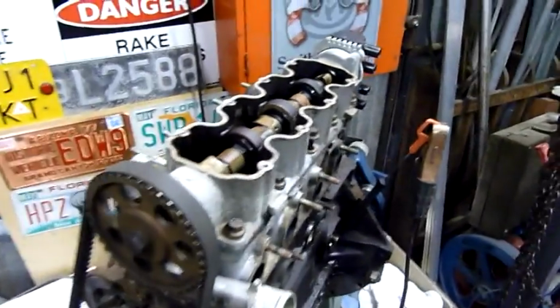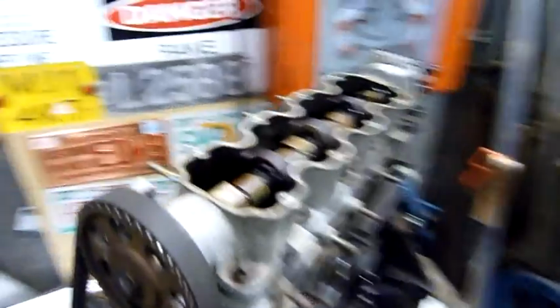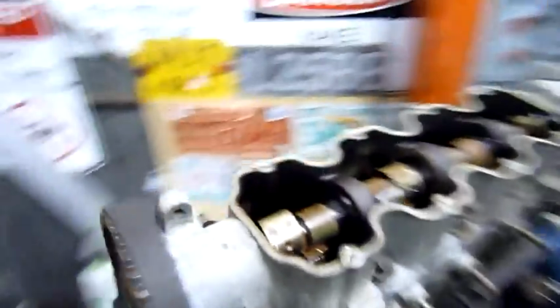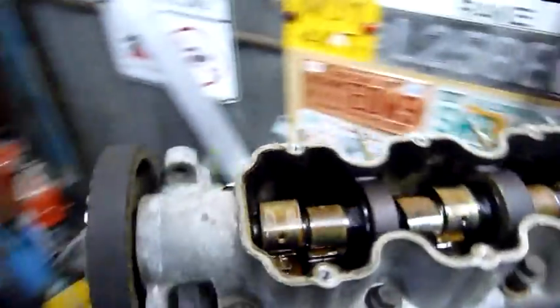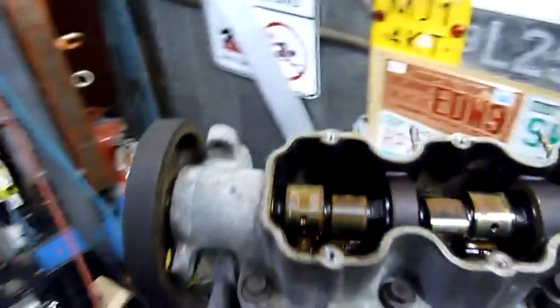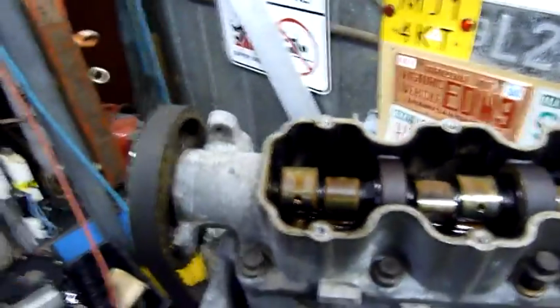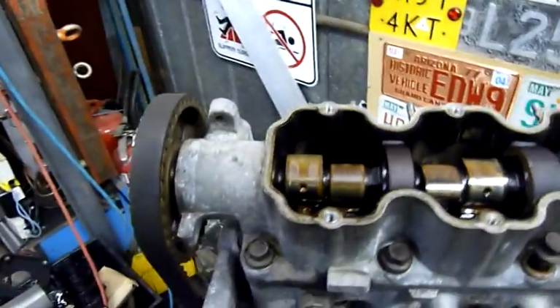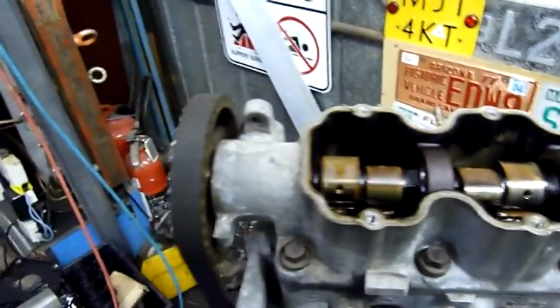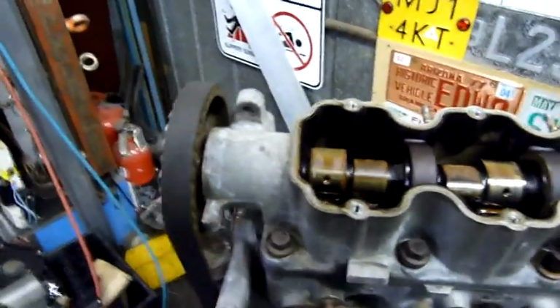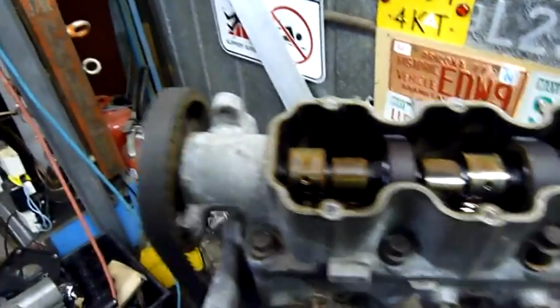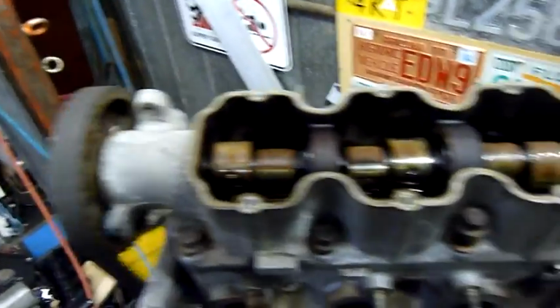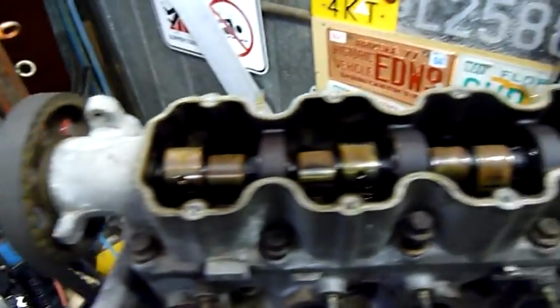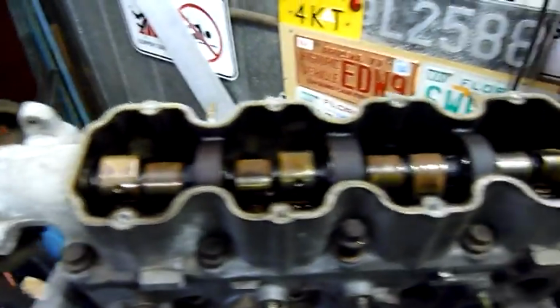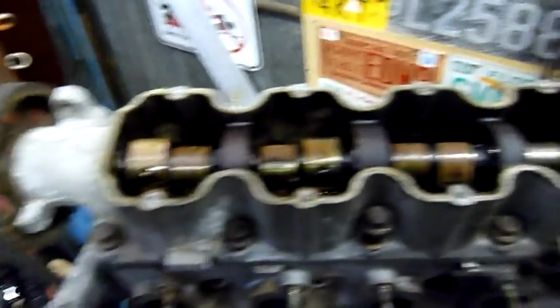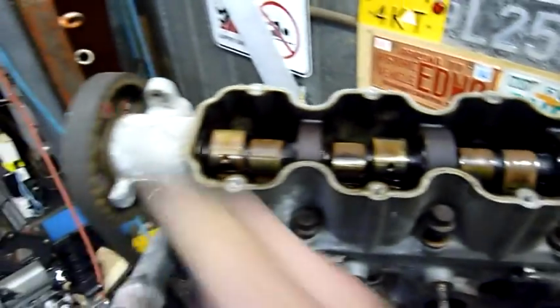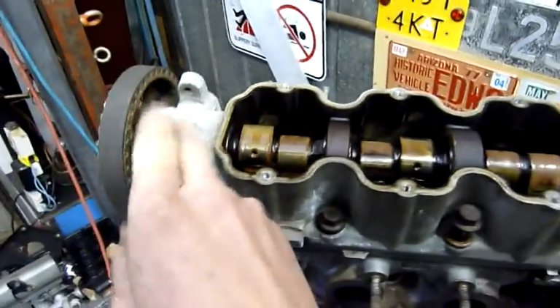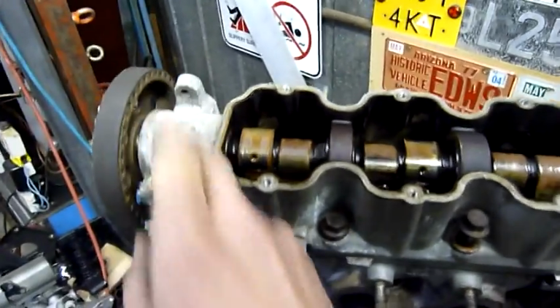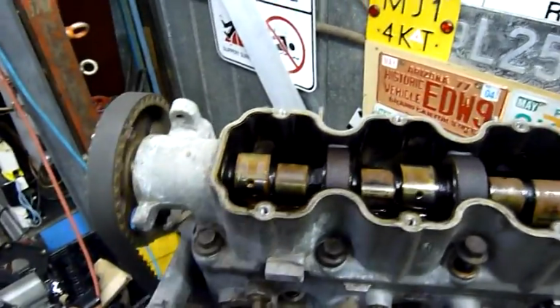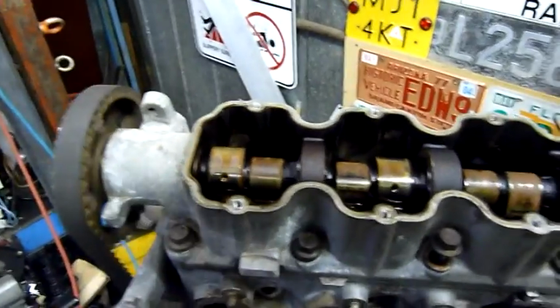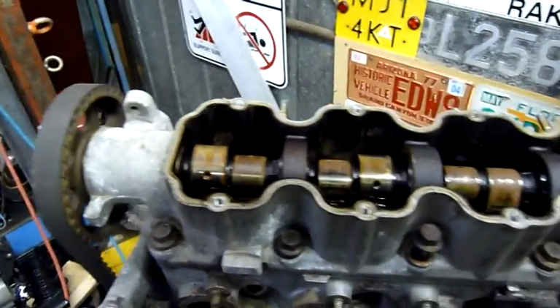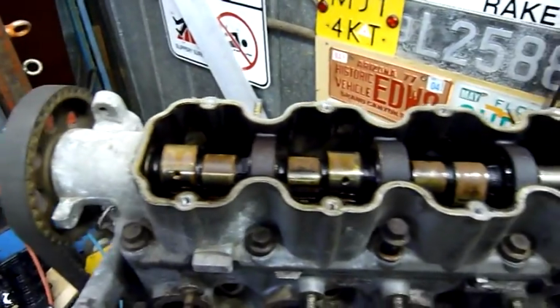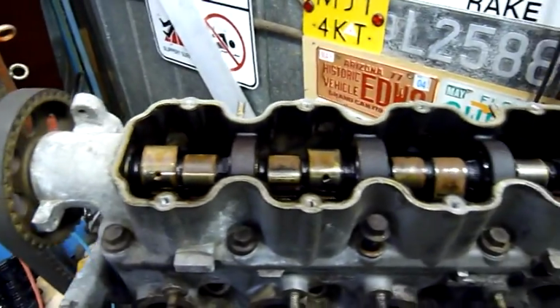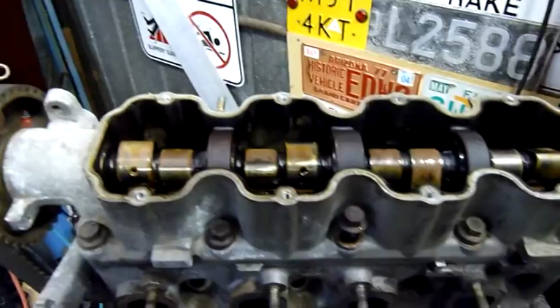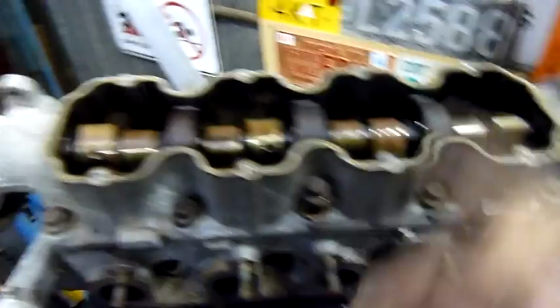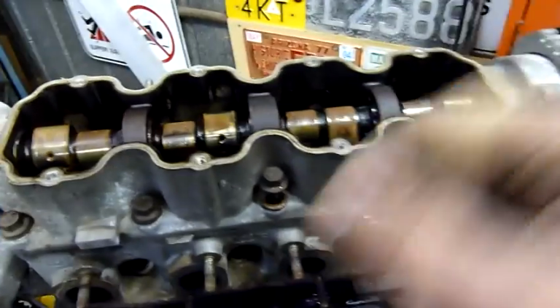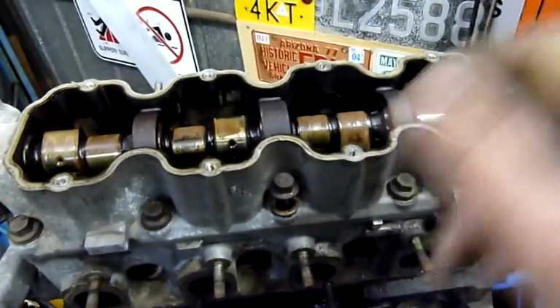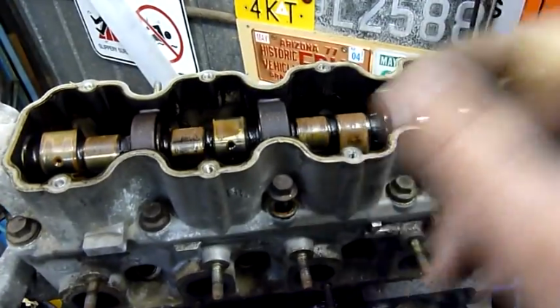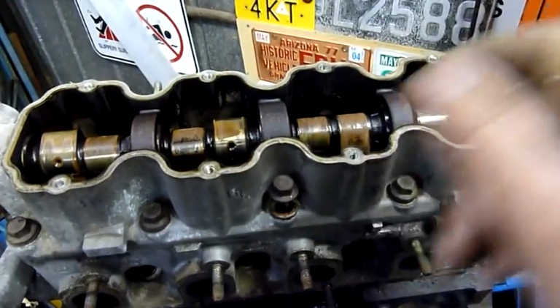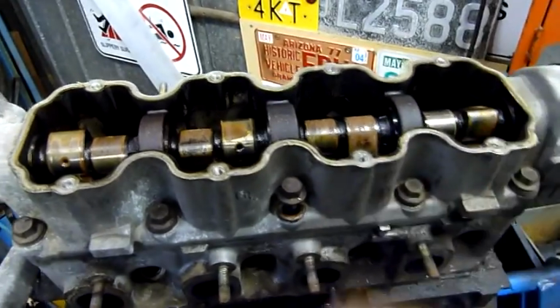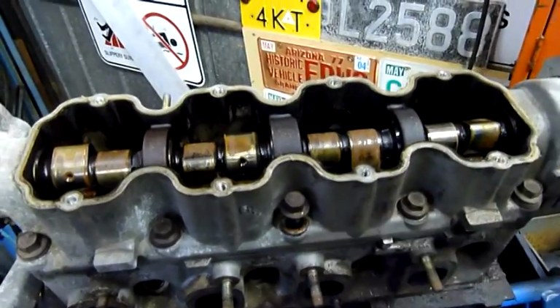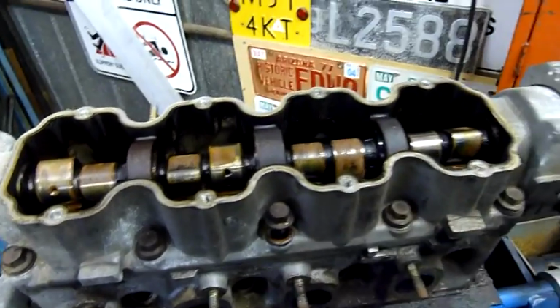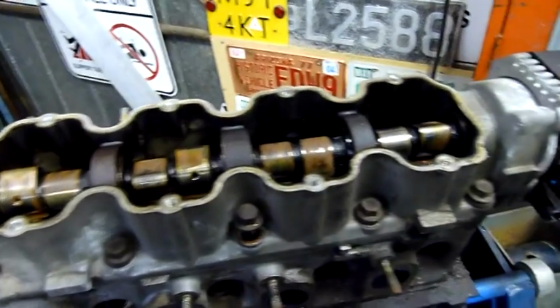That's supposed to be a fuel pump mounting for the old carburetted versions. It's not a camshaft position sensor like I first thought - it's actually the fuel pump drive for a mechanical diaphragm type fuel pump.